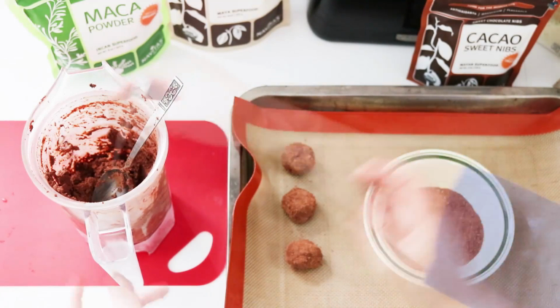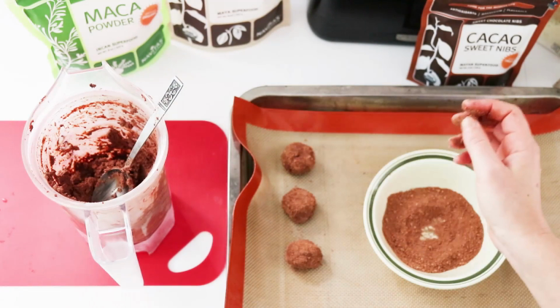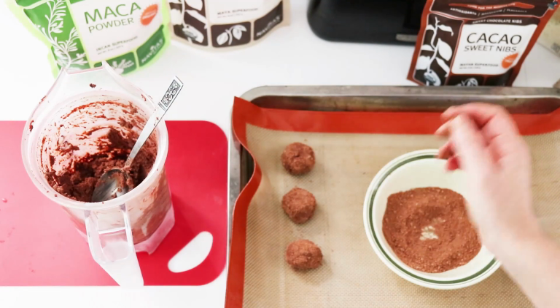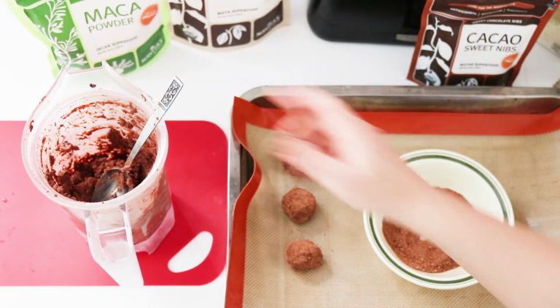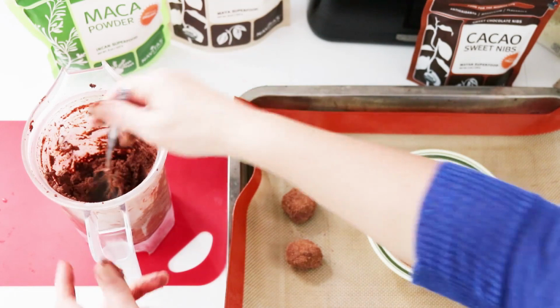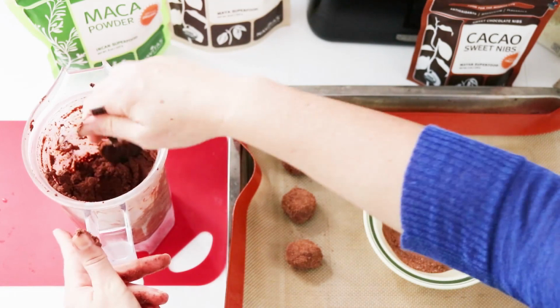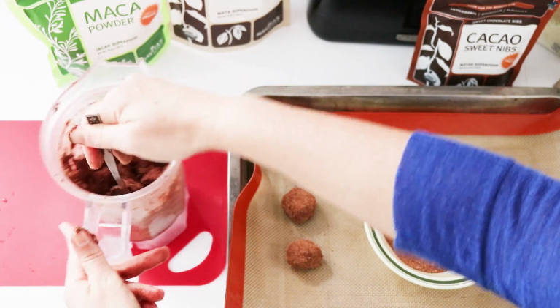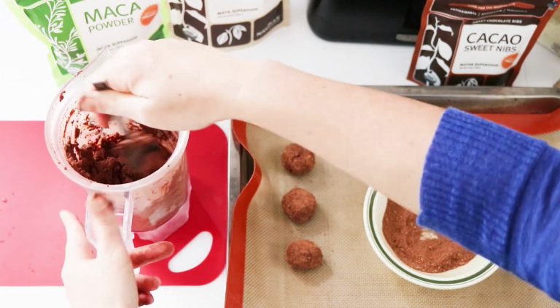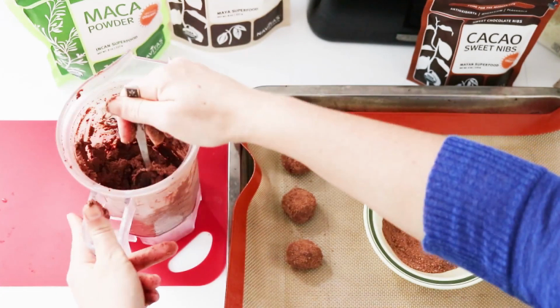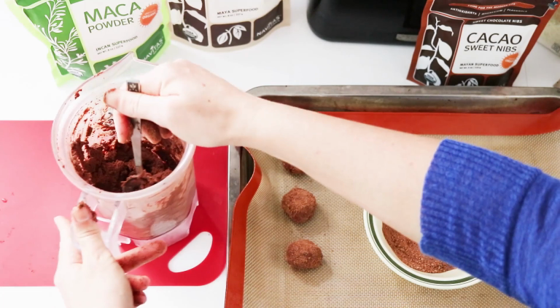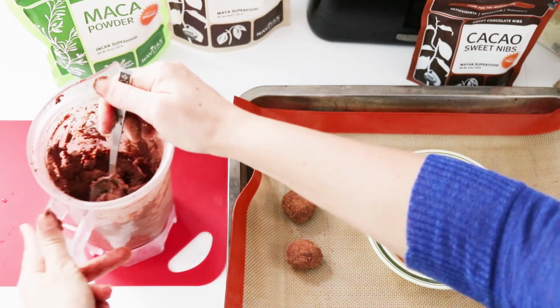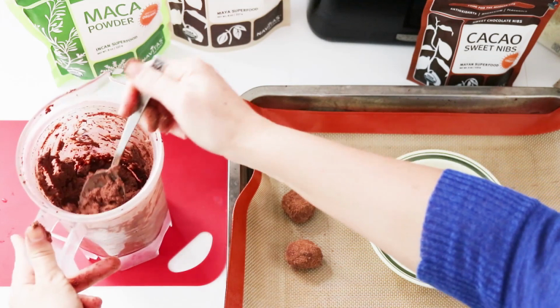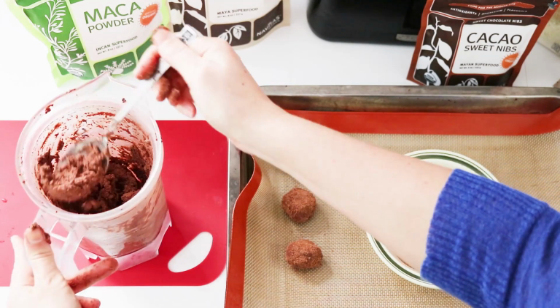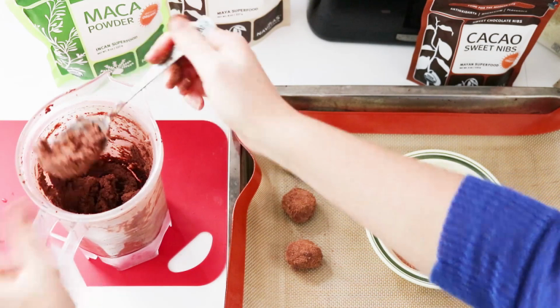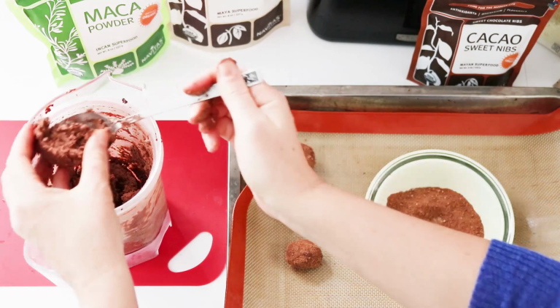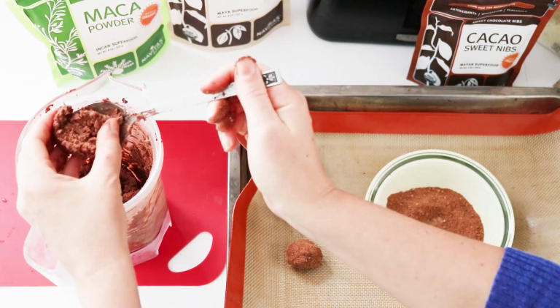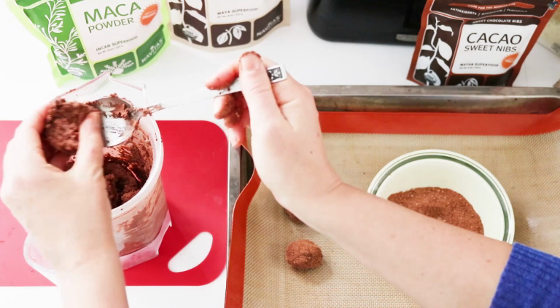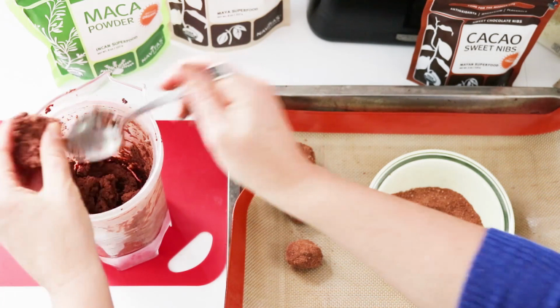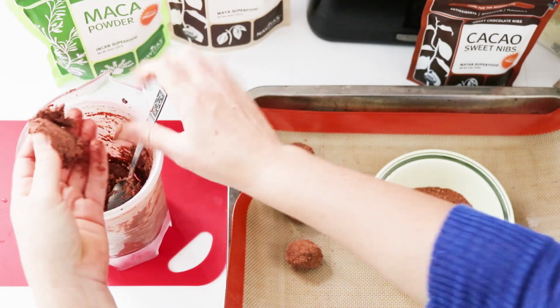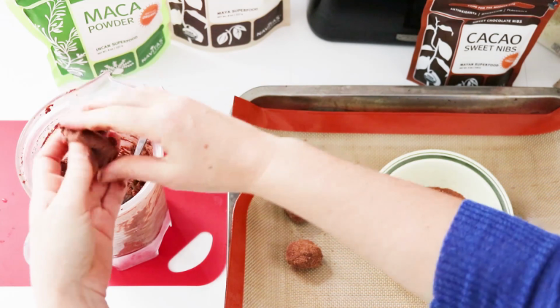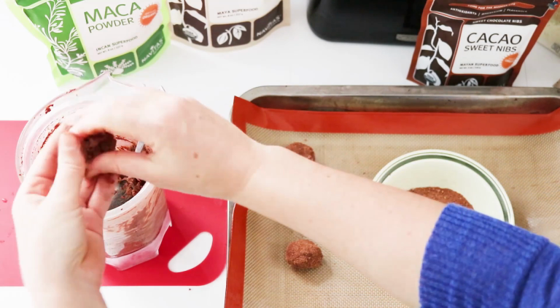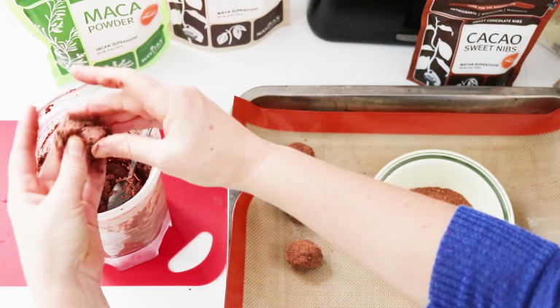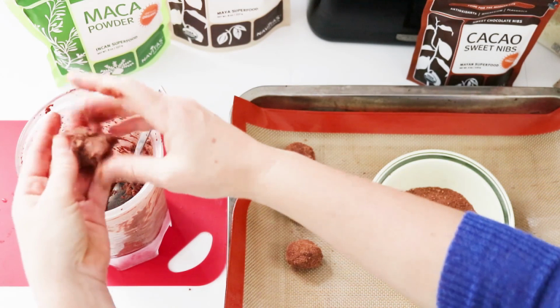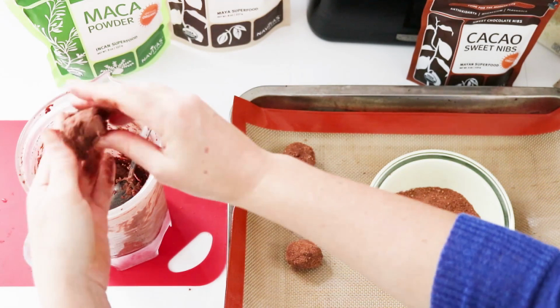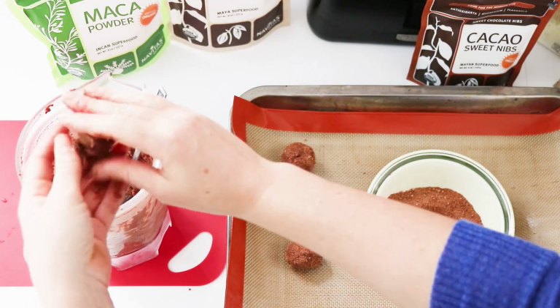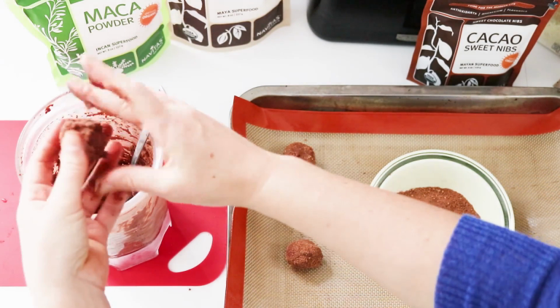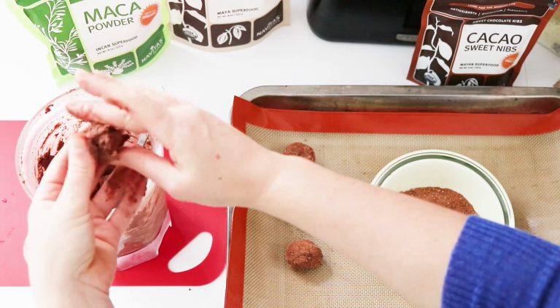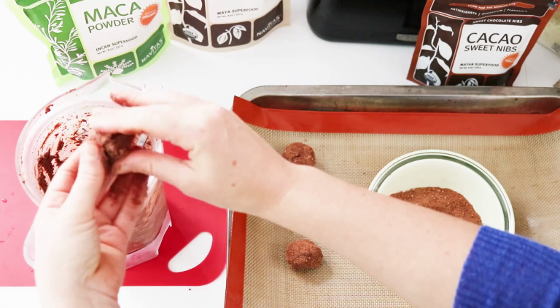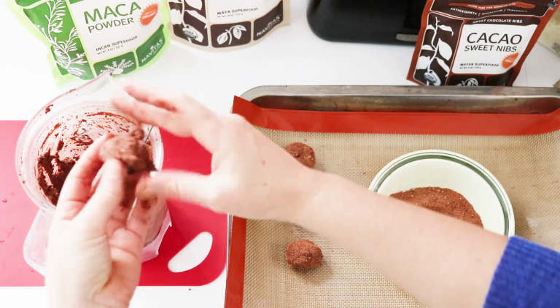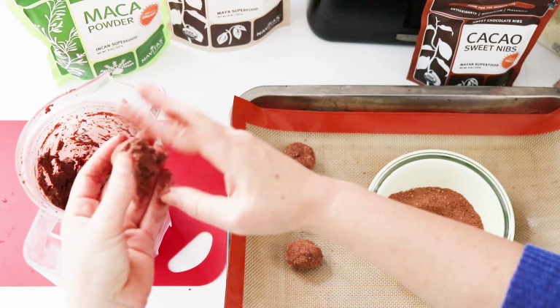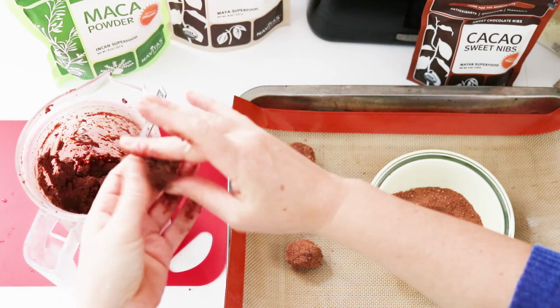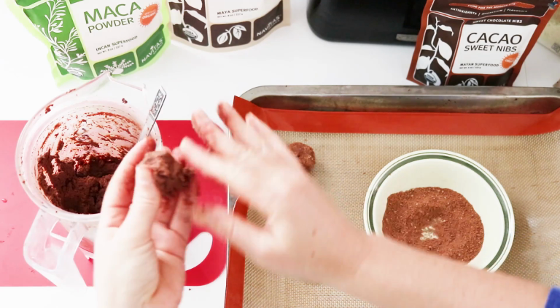You'll want to keep these in an airtight container in the fridge because they do have coconut milk and raspberries in them, so you can't leave them out or they will go bad.